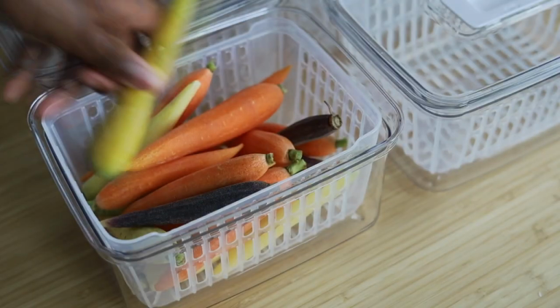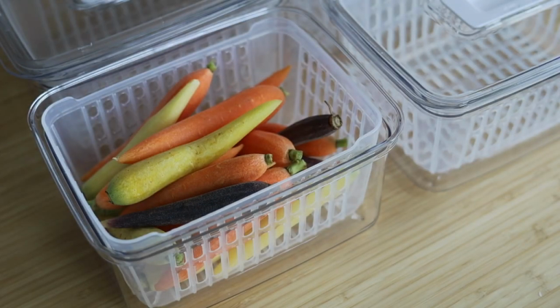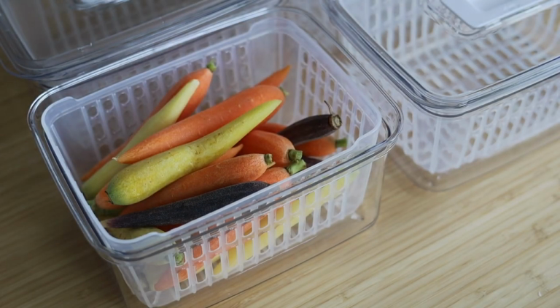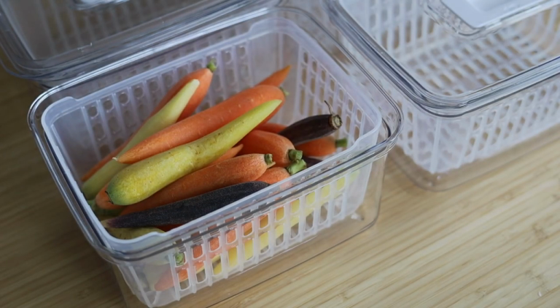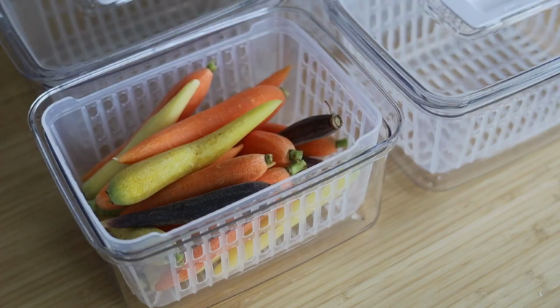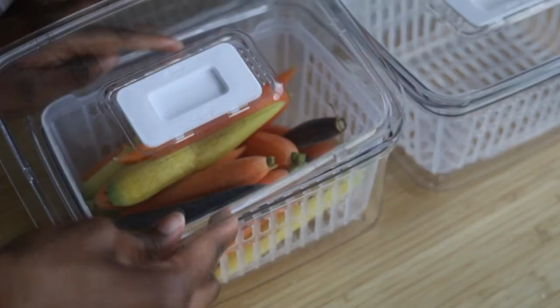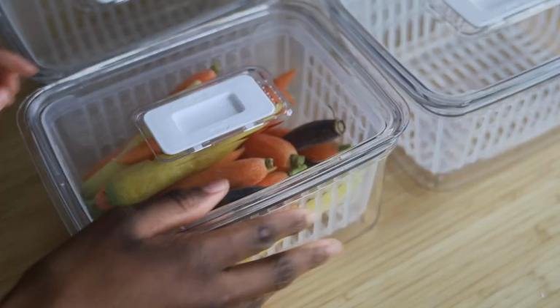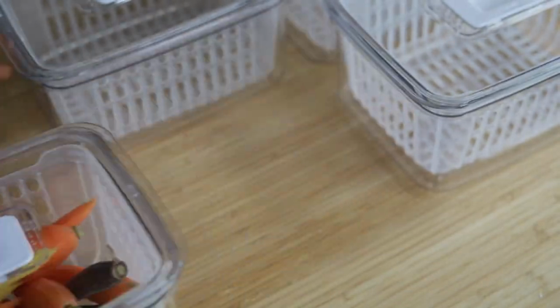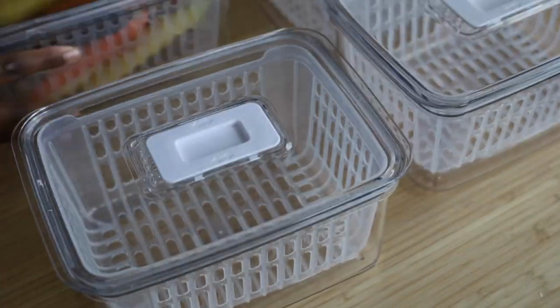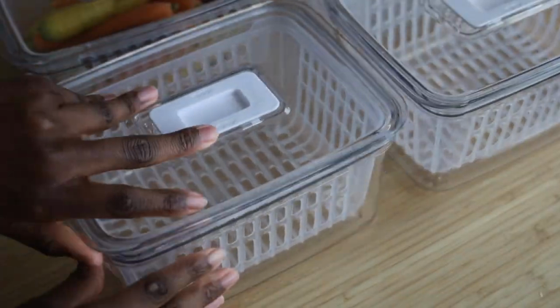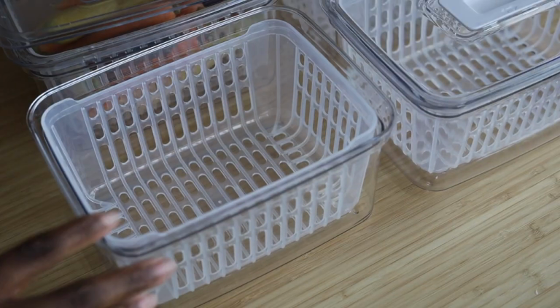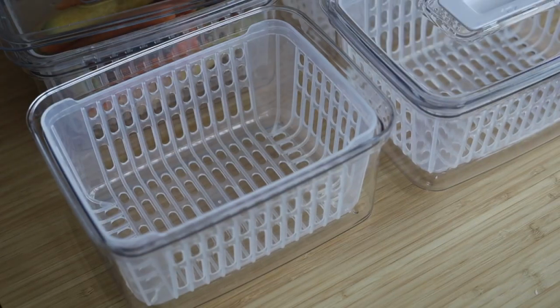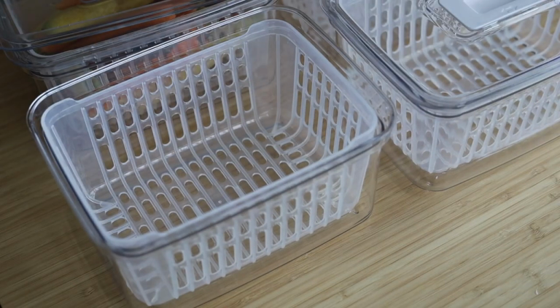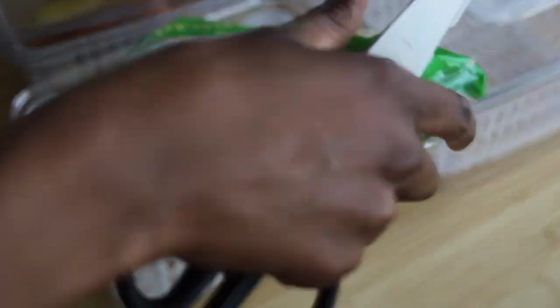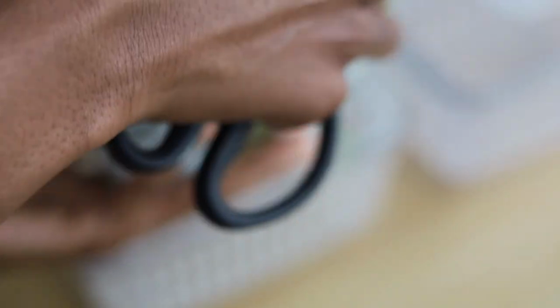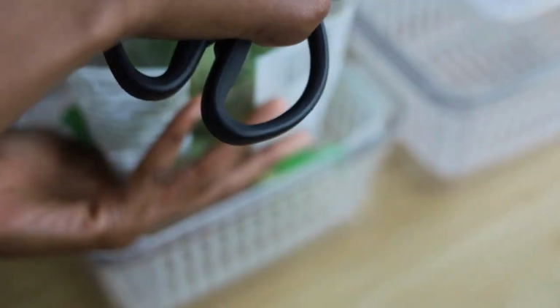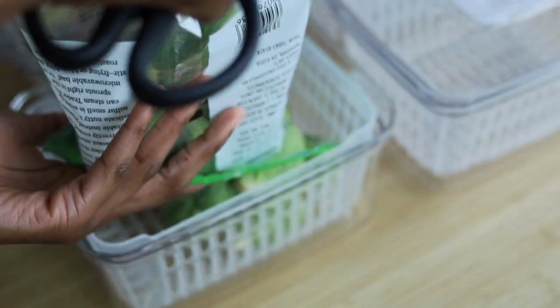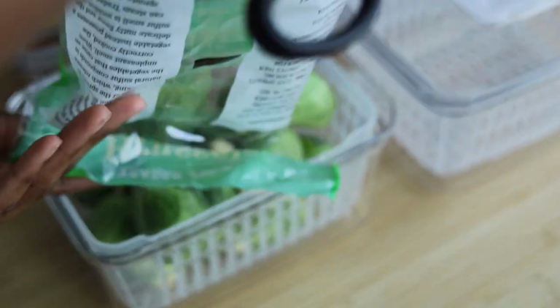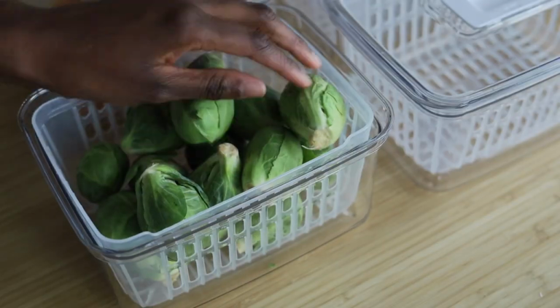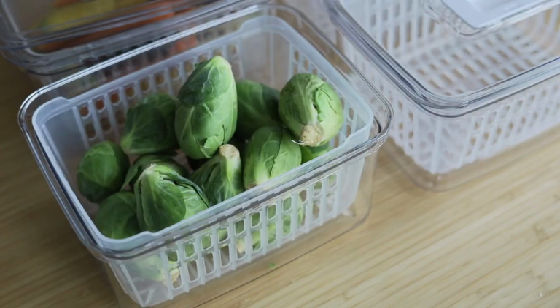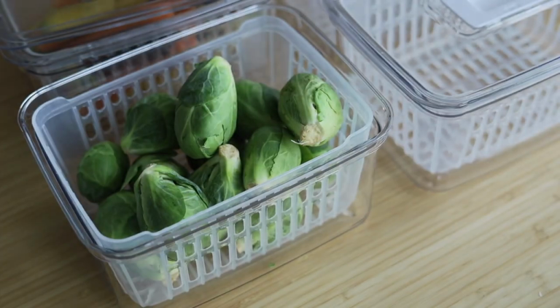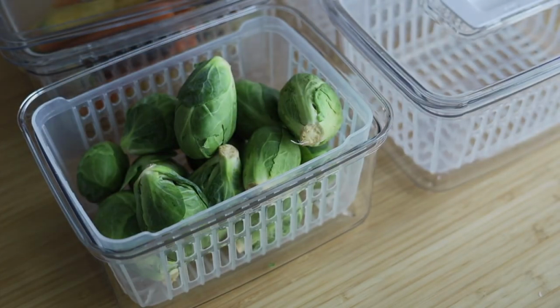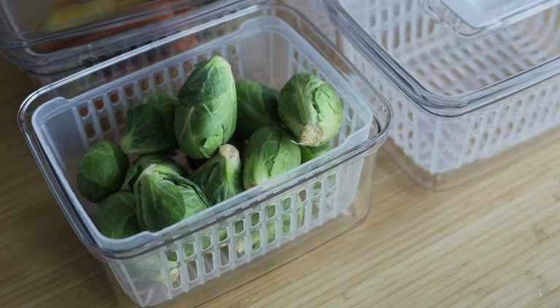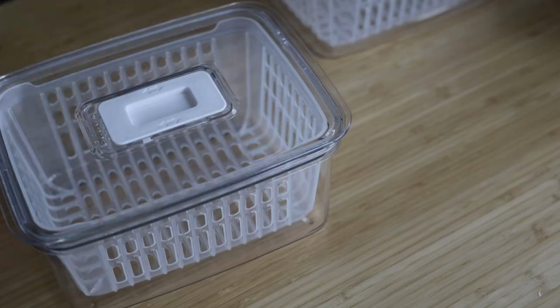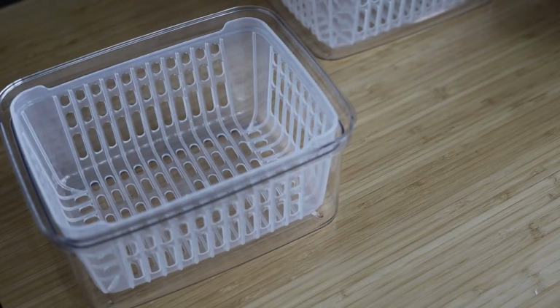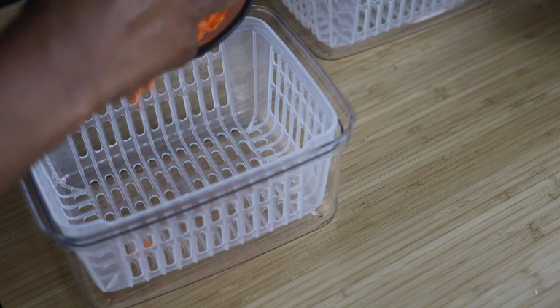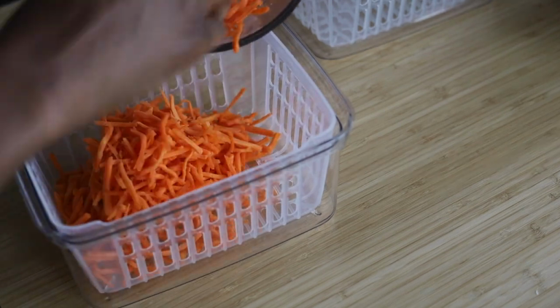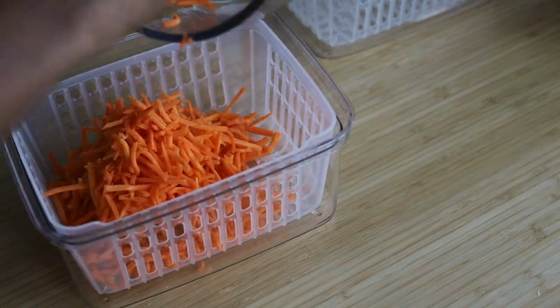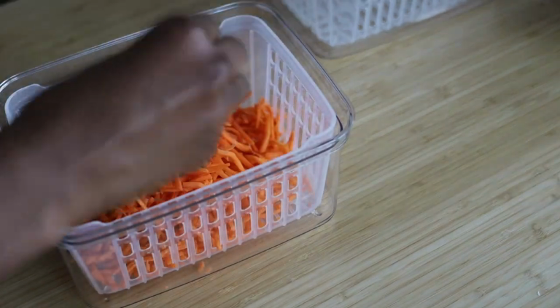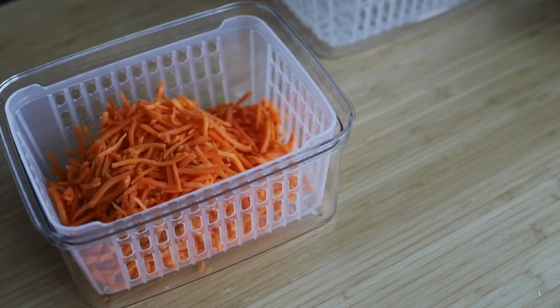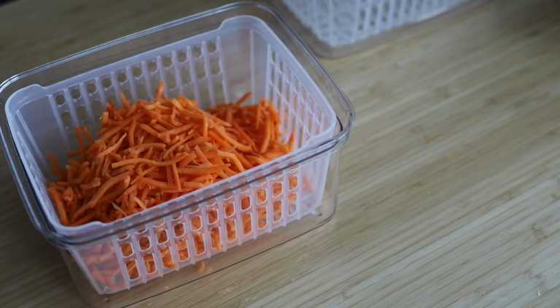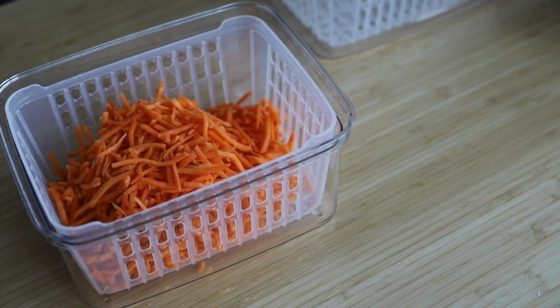My fridge is on the smaller side and the veggie drawer can't hold all the groceries I typically purchase. Some of my veggies also go bad quickly because they're all stuffed in one drawer. I purchased these veggie storage bins that are designed to extend produce life by maximizing airflow with the basket and the vents on top.